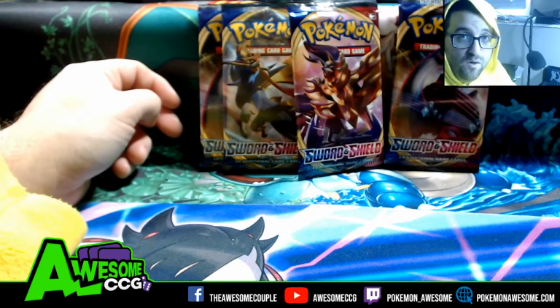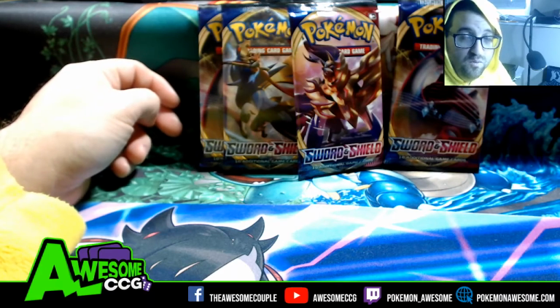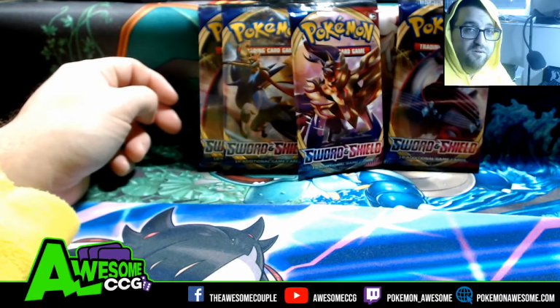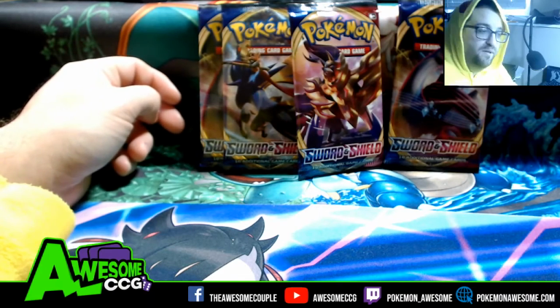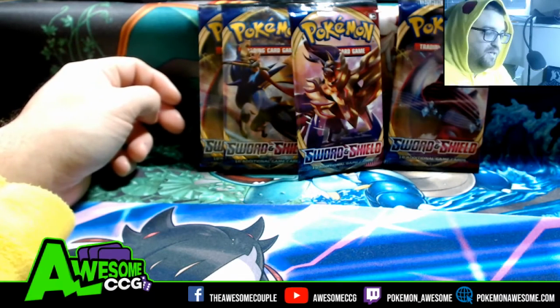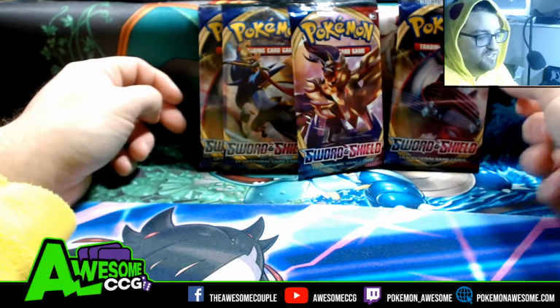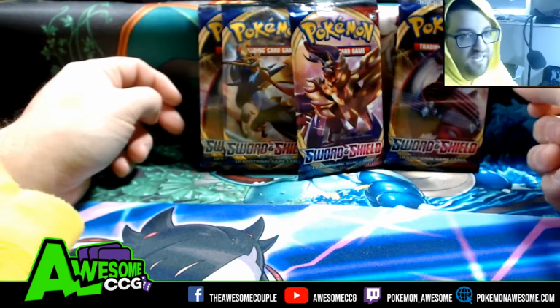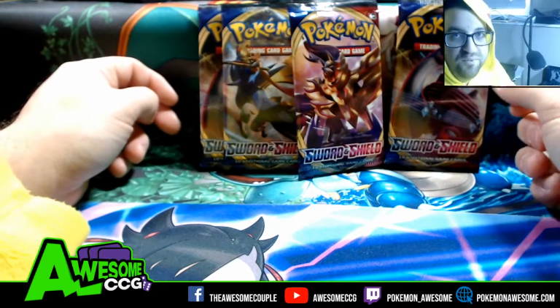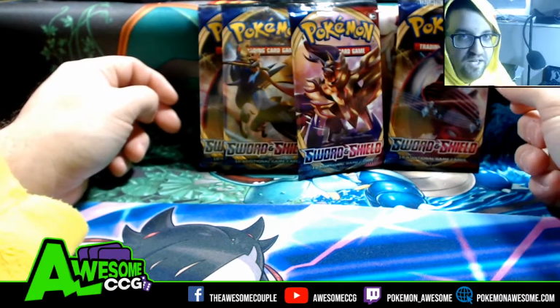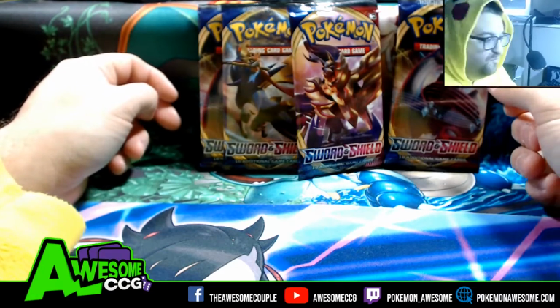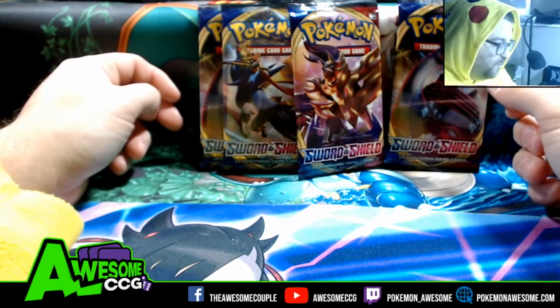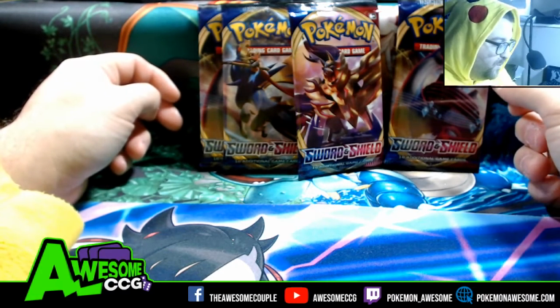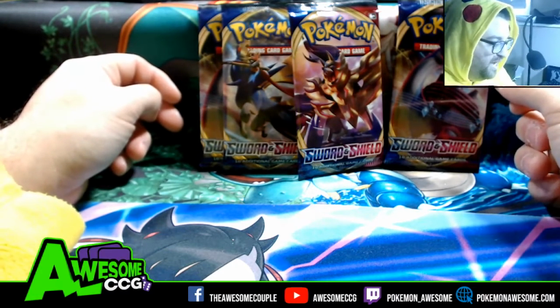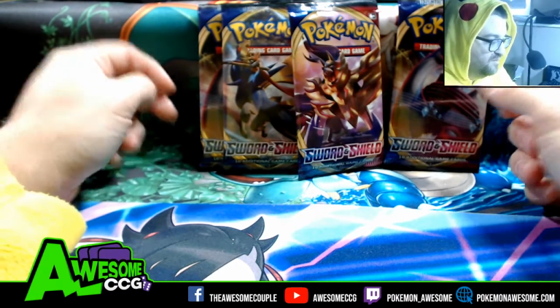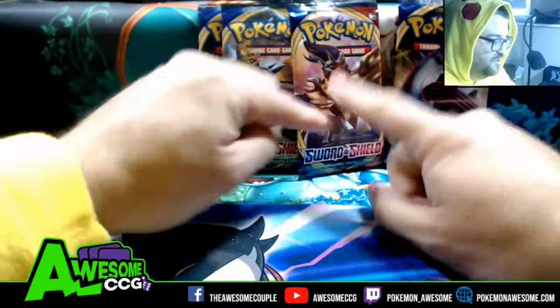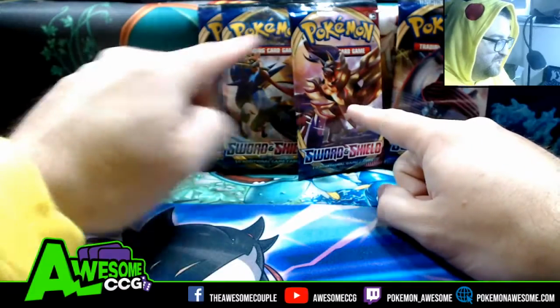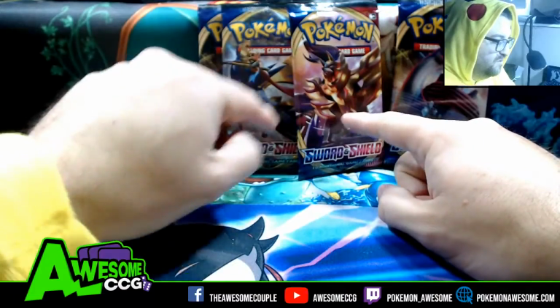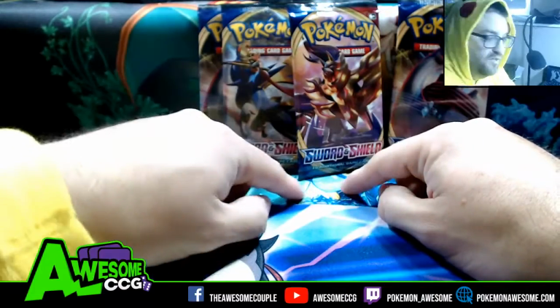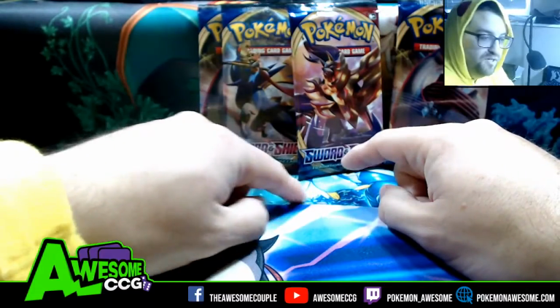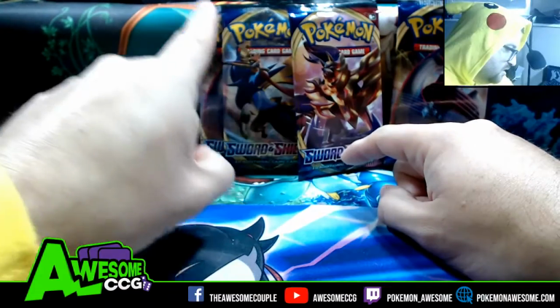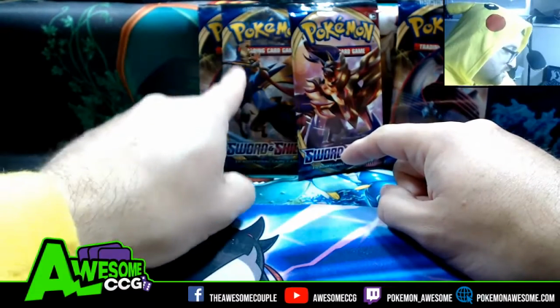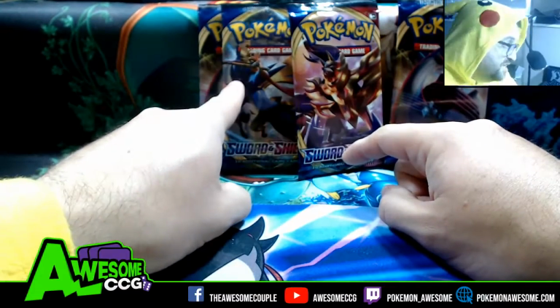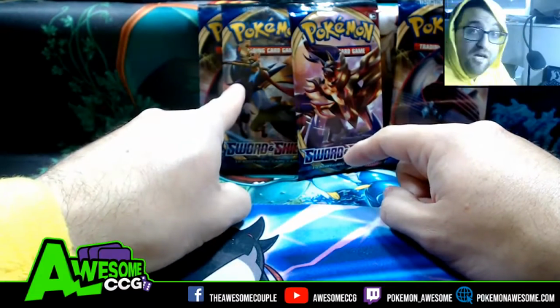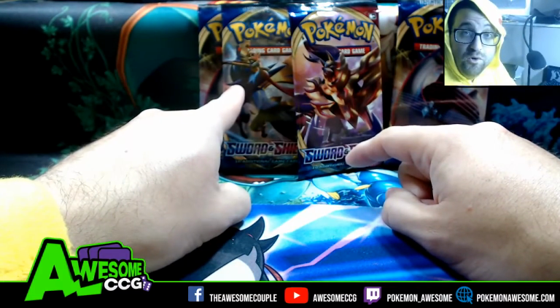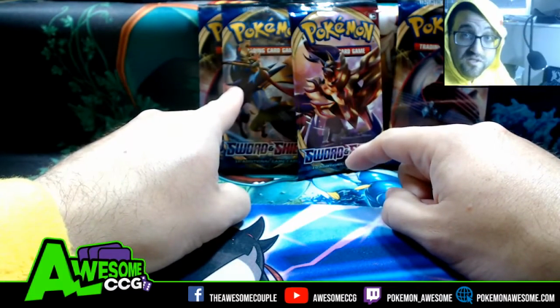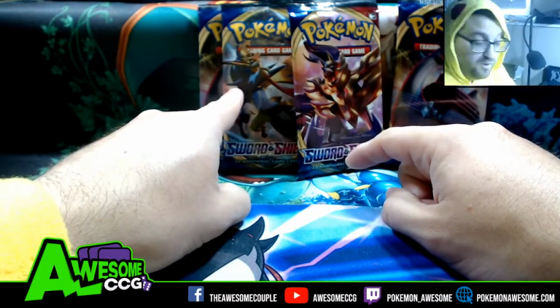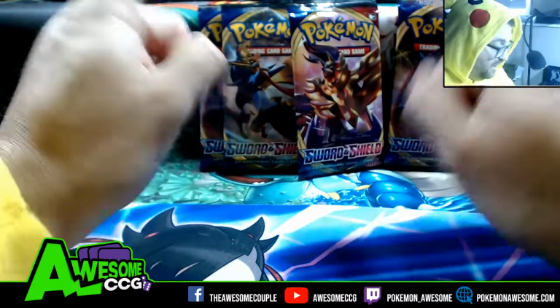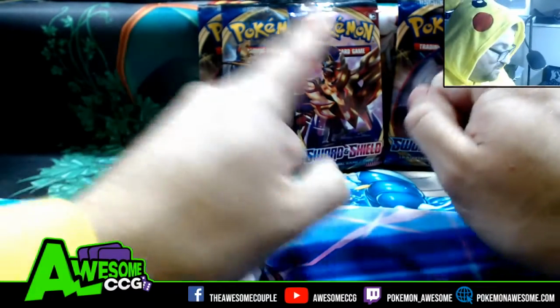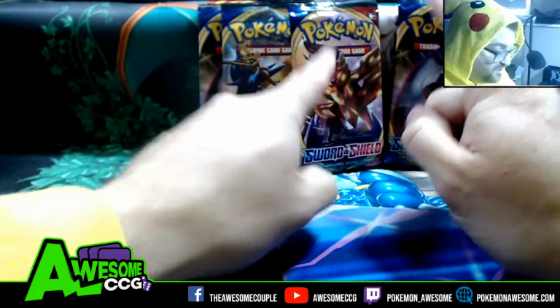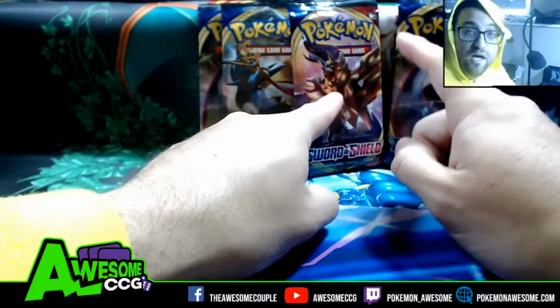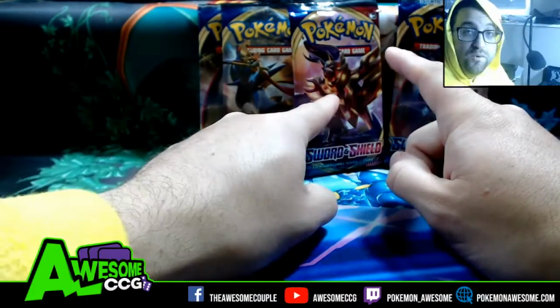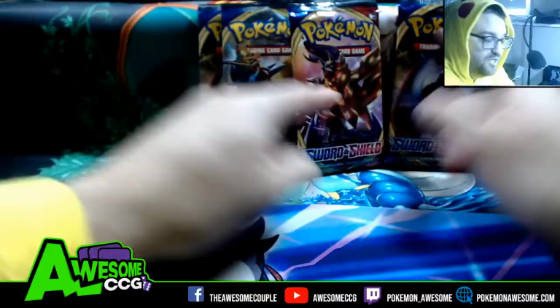What's going on people? Jamie Awesome here bringing you four more packs. We're doing Sword and Shield with the original Doggo with Sword and Doggo with Shield.